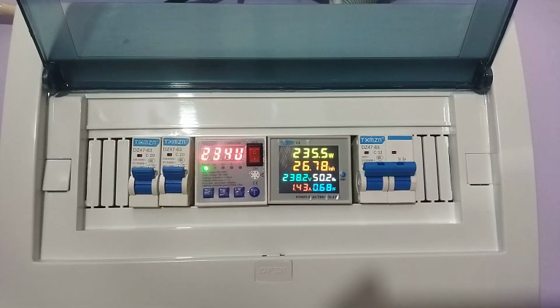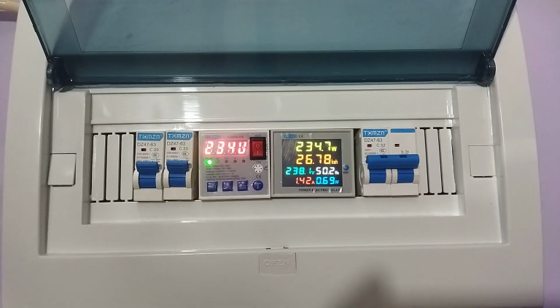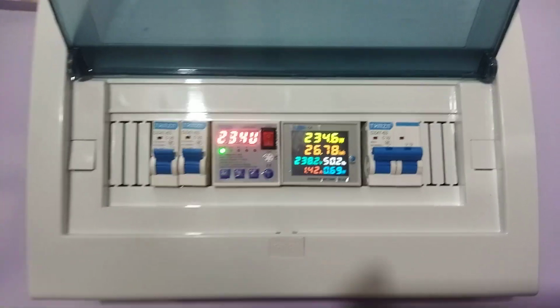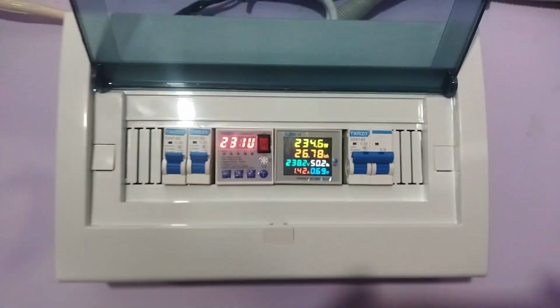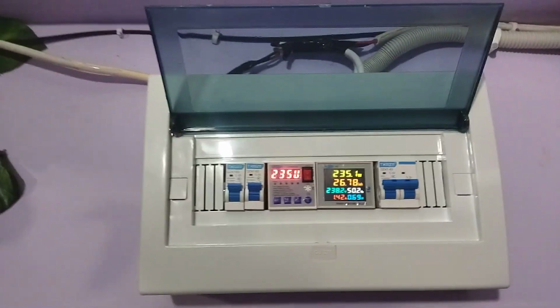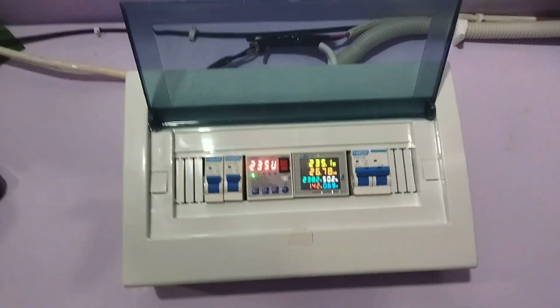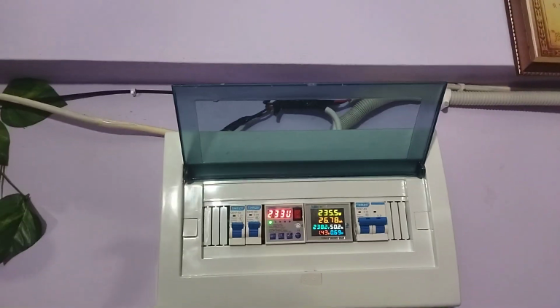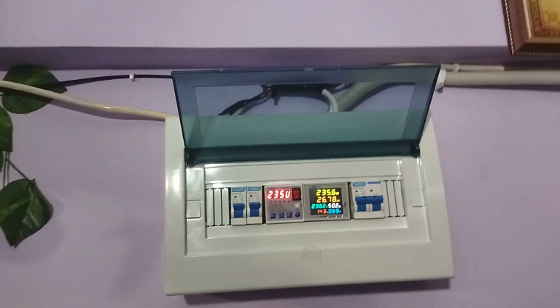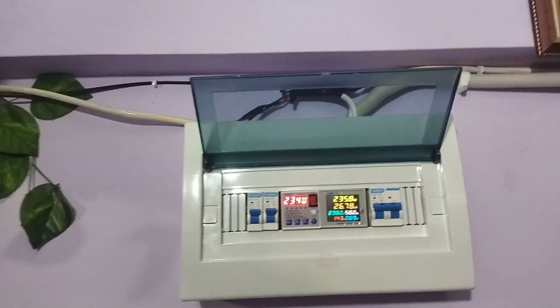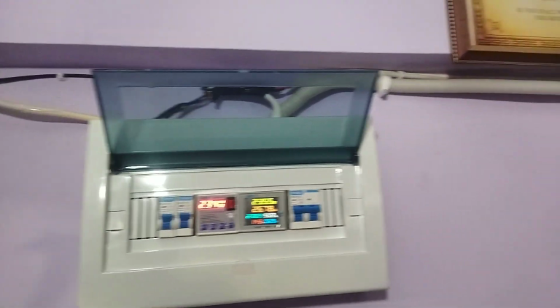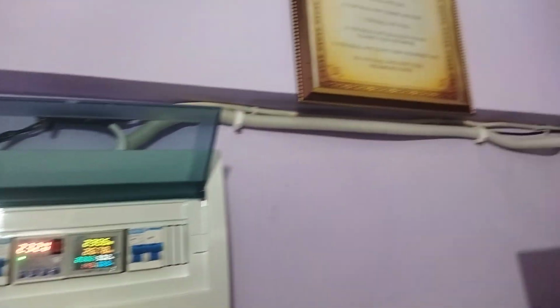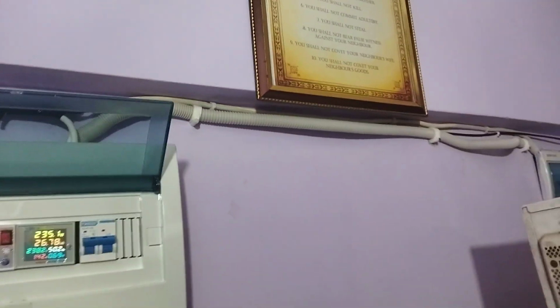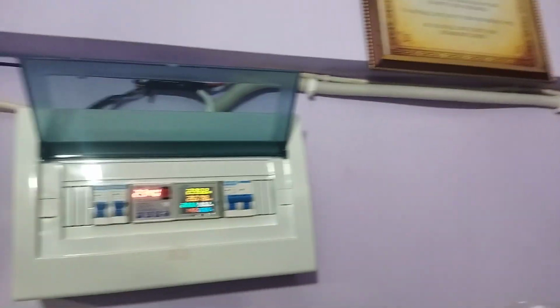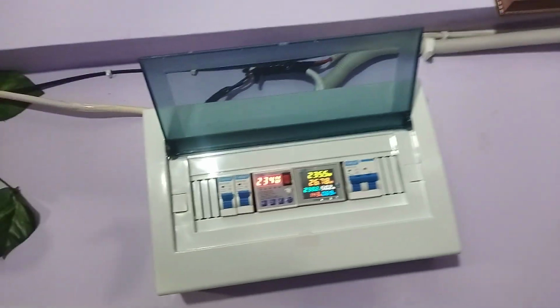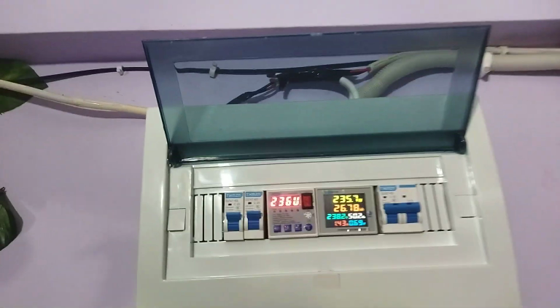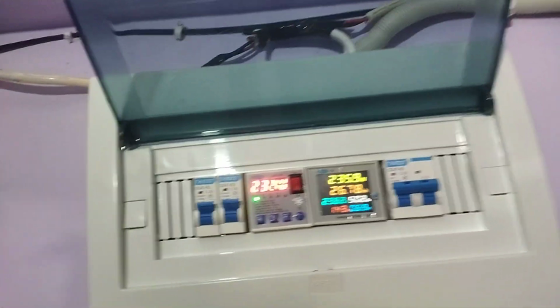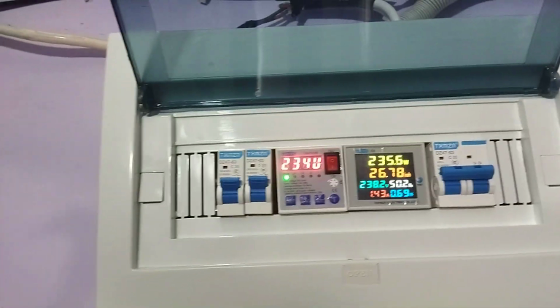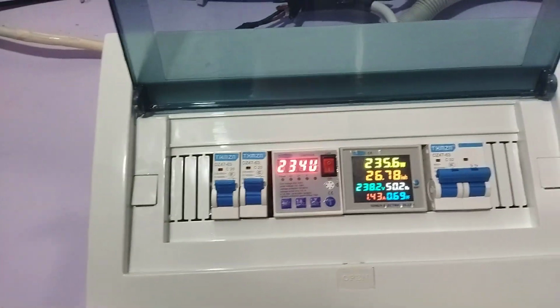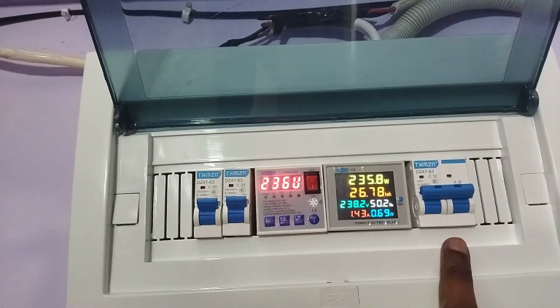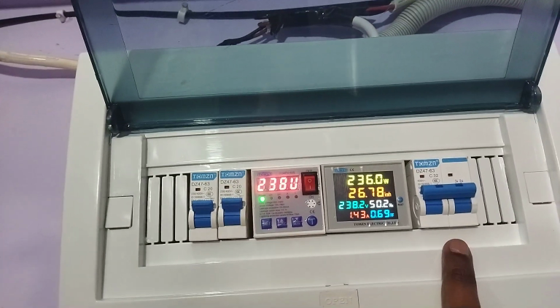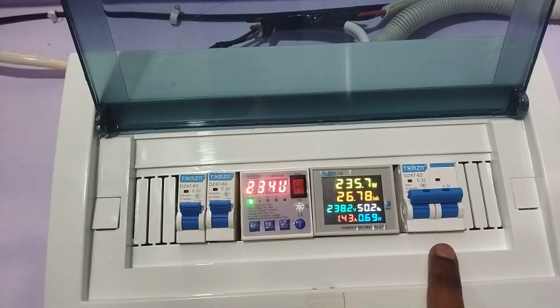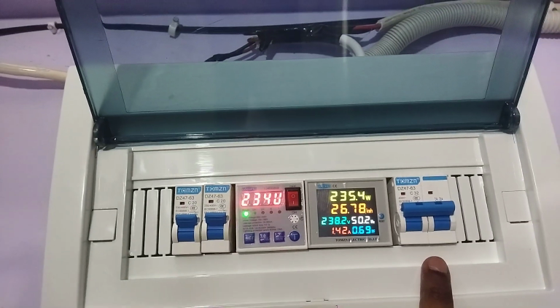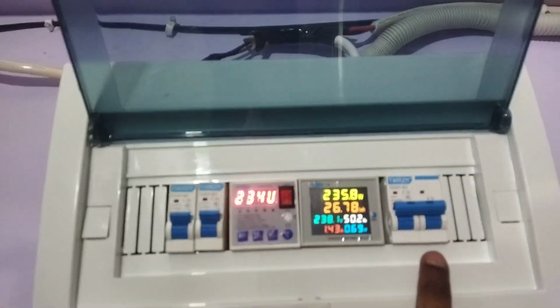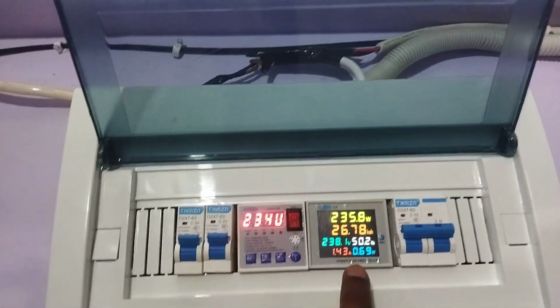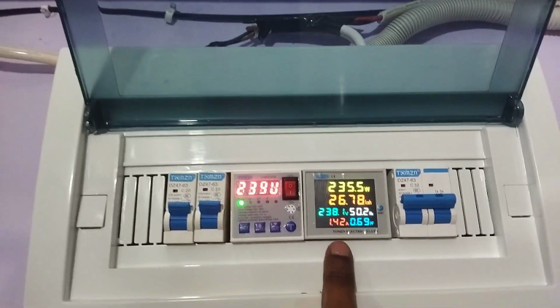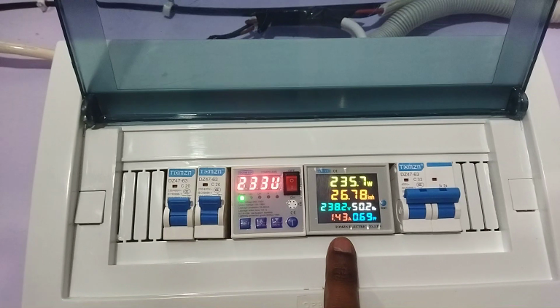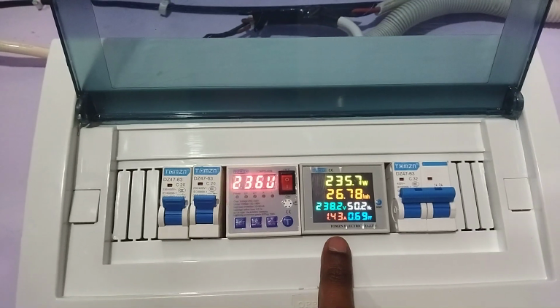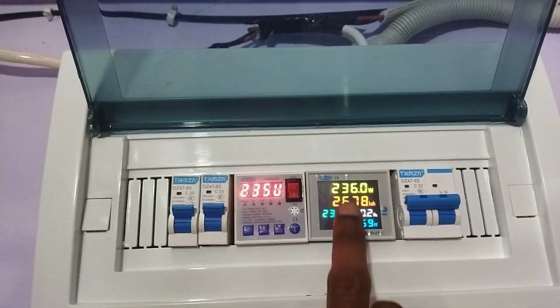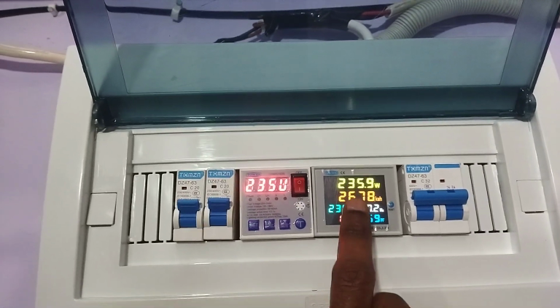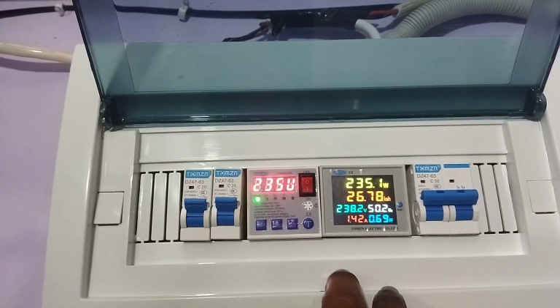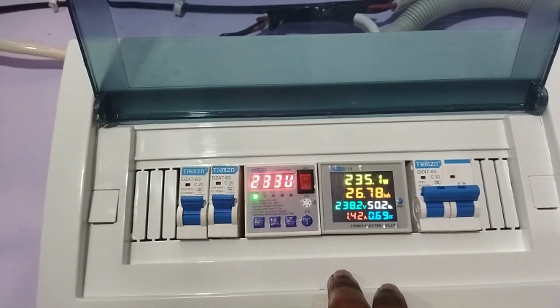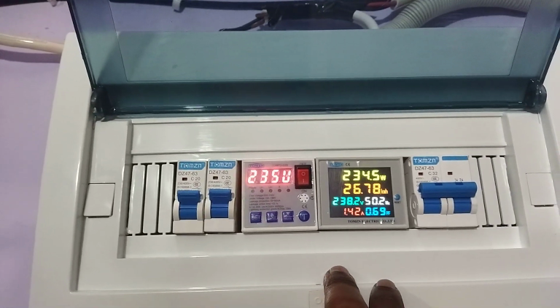Okay, this was a demo. We have designed a DB box for the house. There is a main breaker for the house. There is an energy meter which tells you how many watts you consume.